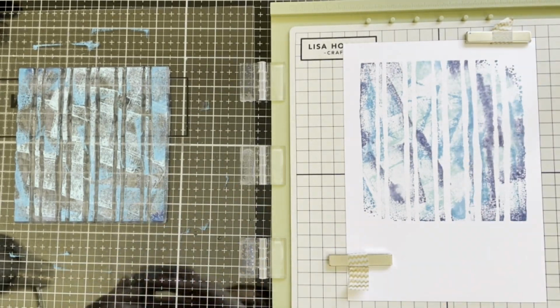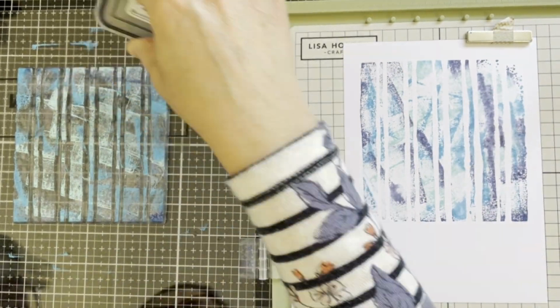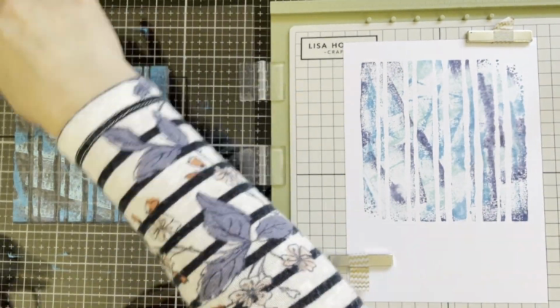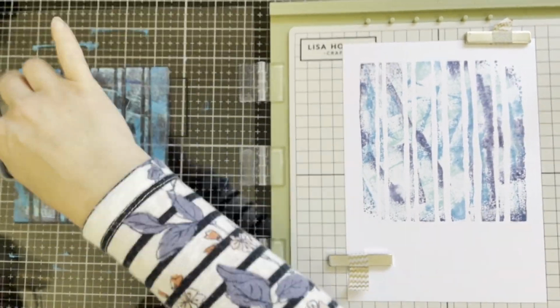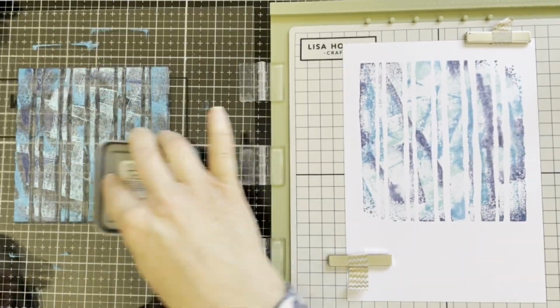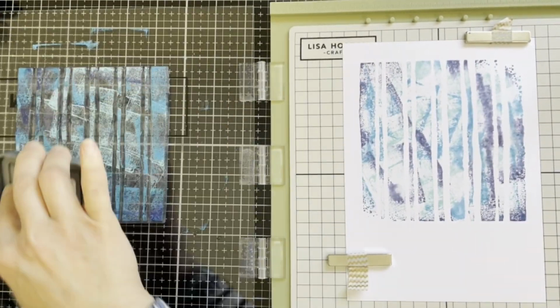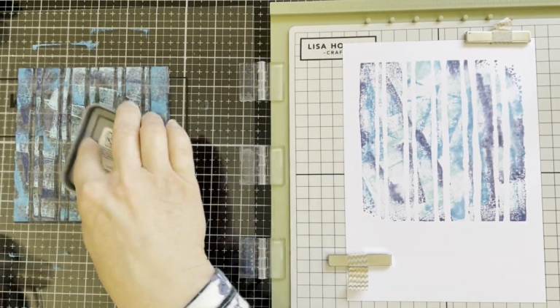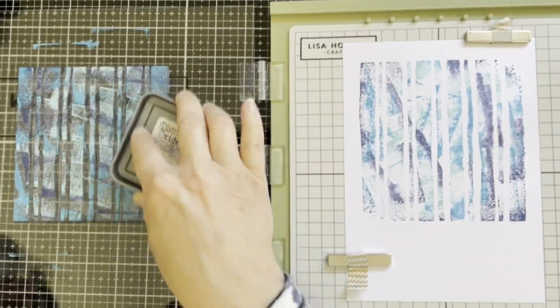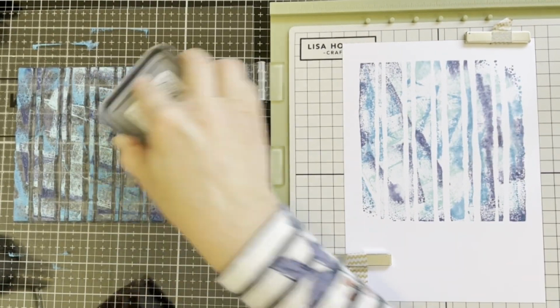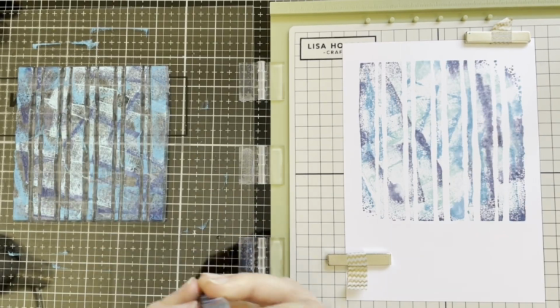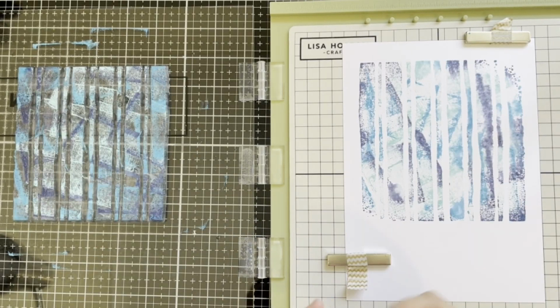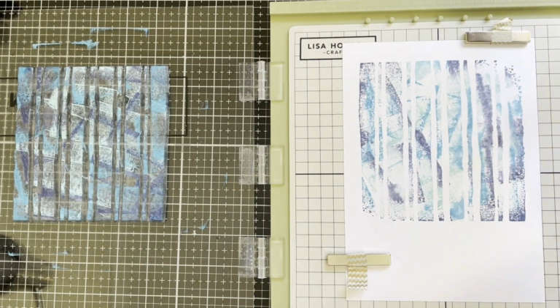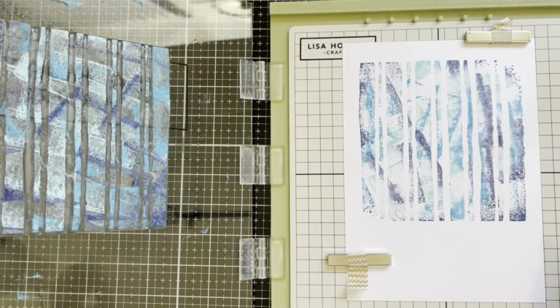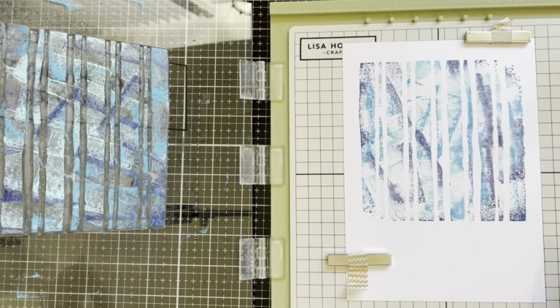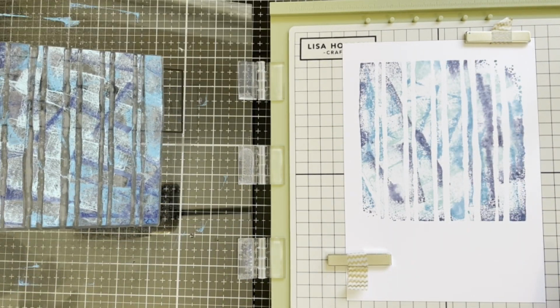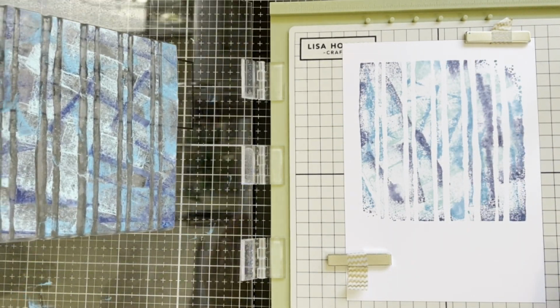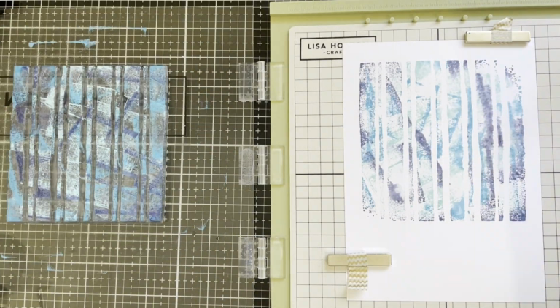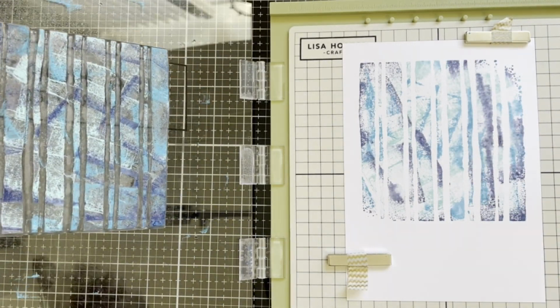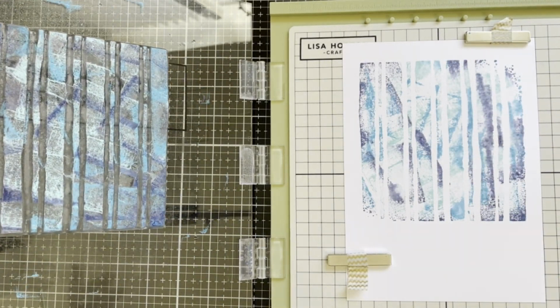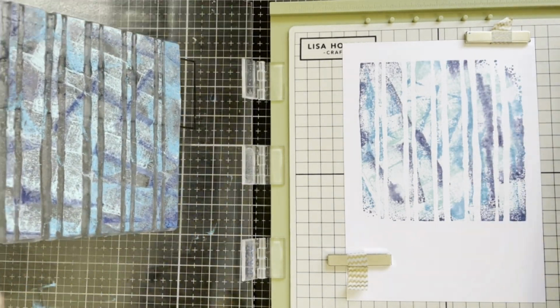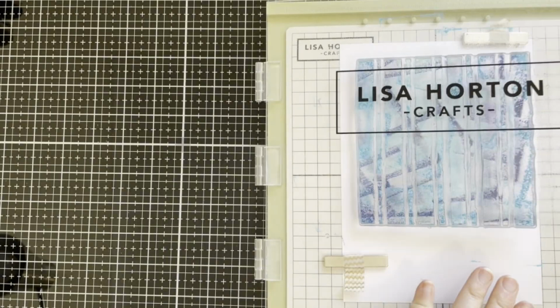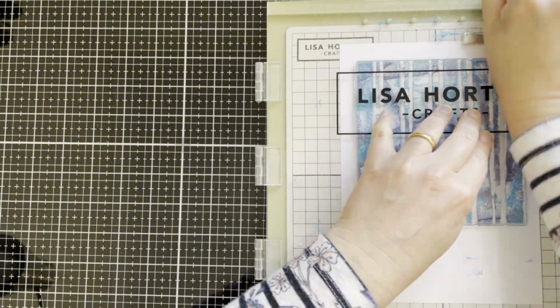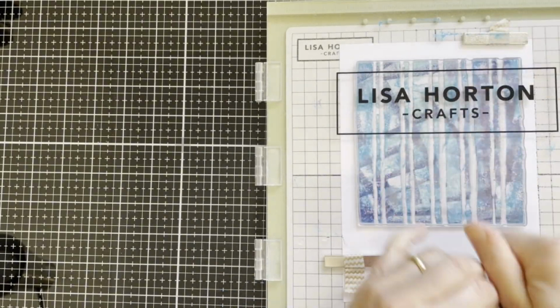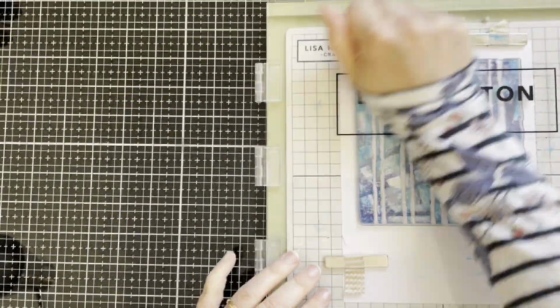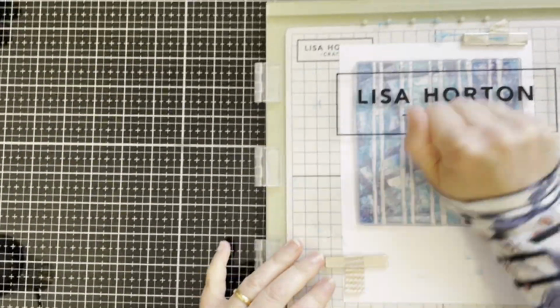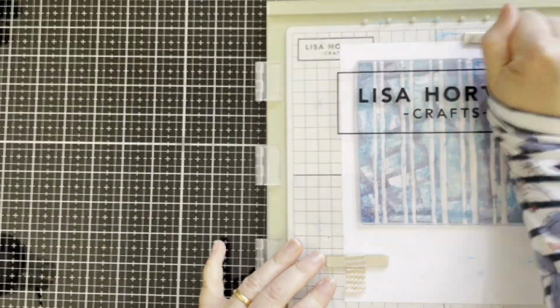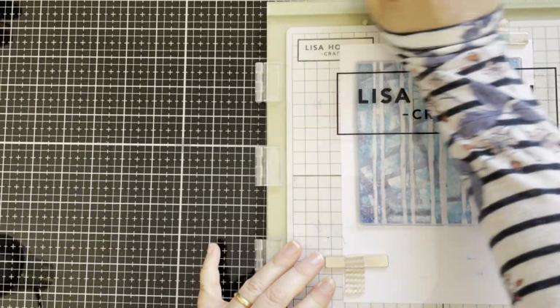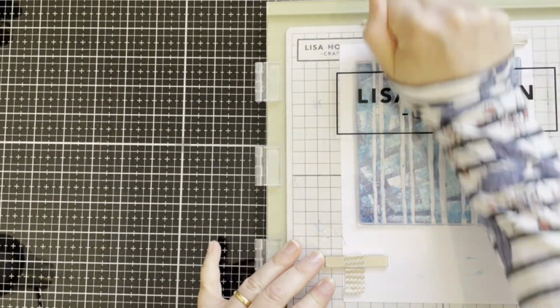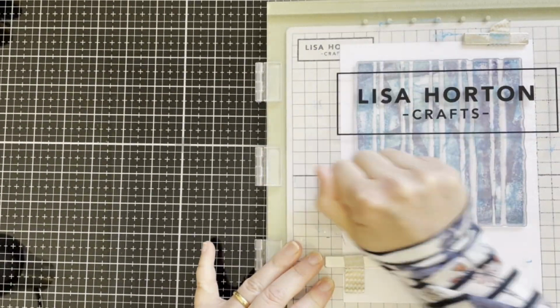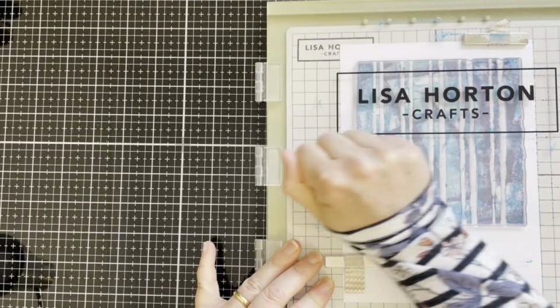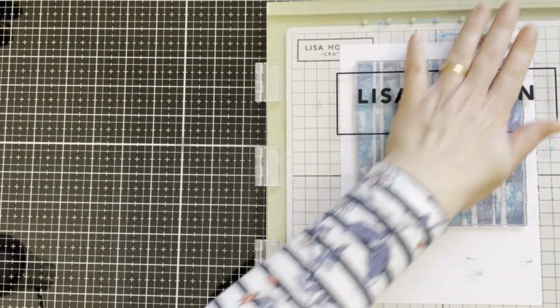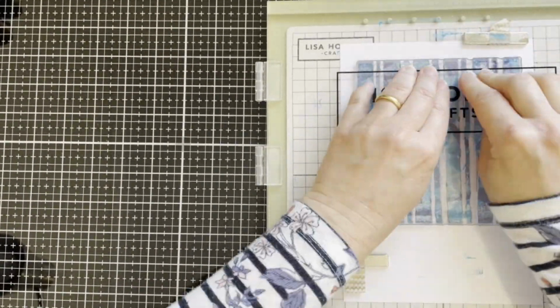I'm using this way and I'm trying not to fully cover the ink. I'll also show you how I'm cleaning the inks on the ink pads in this video.